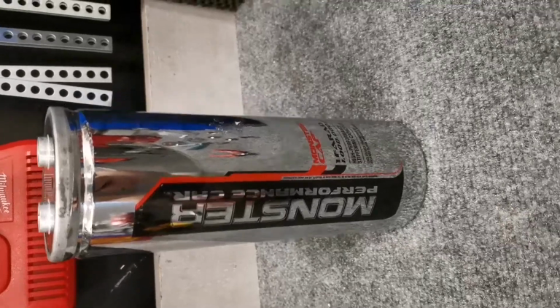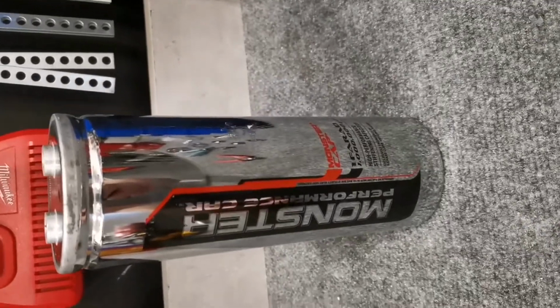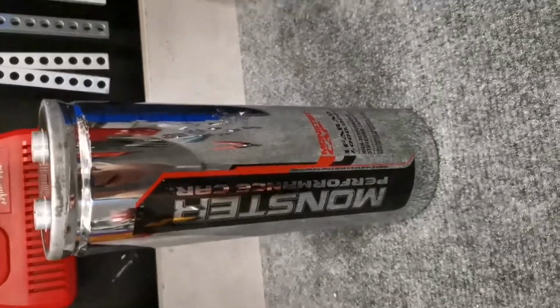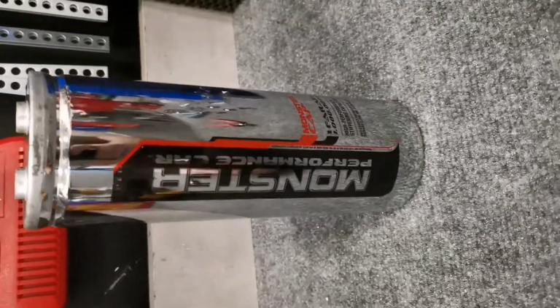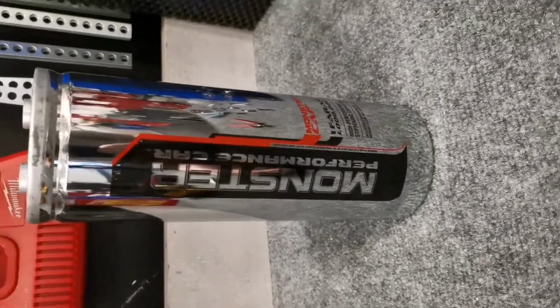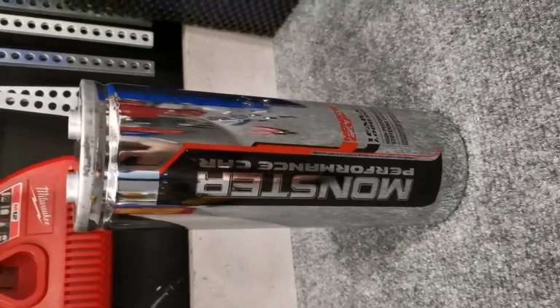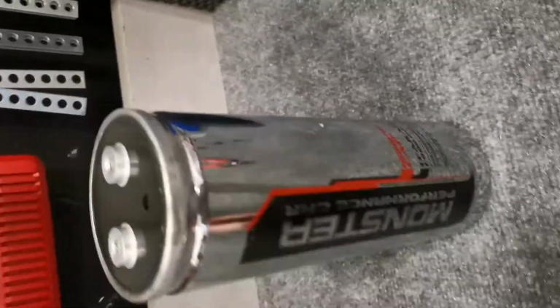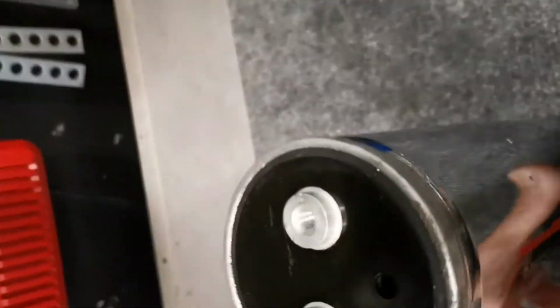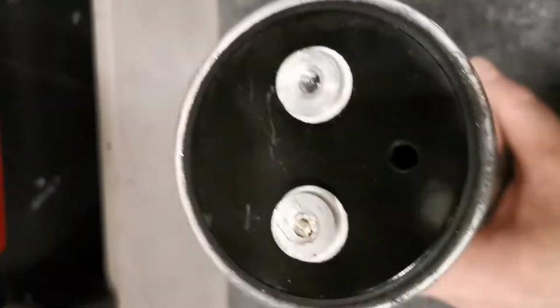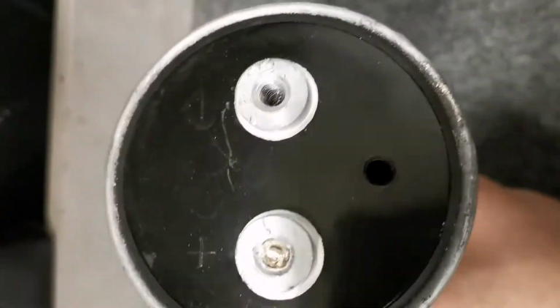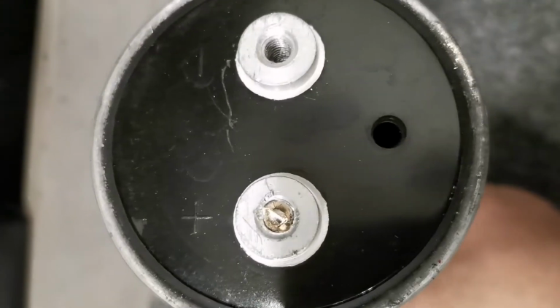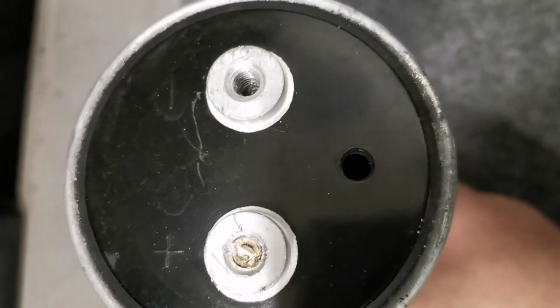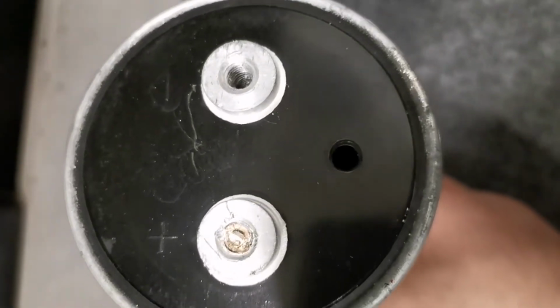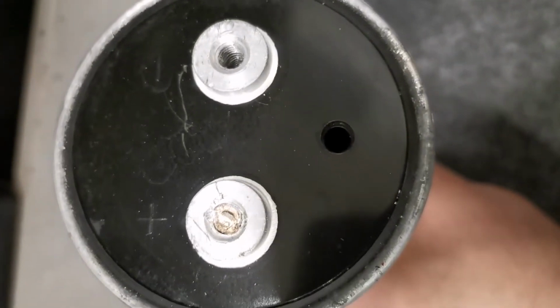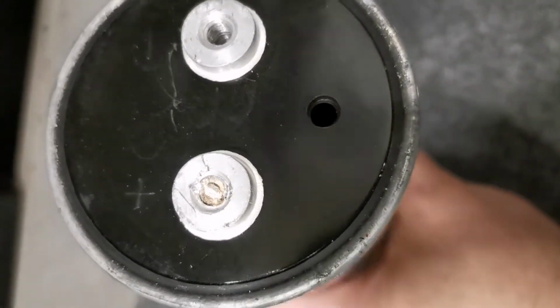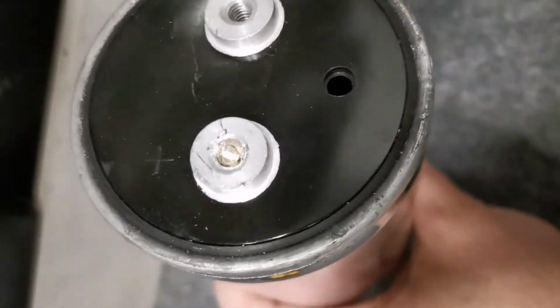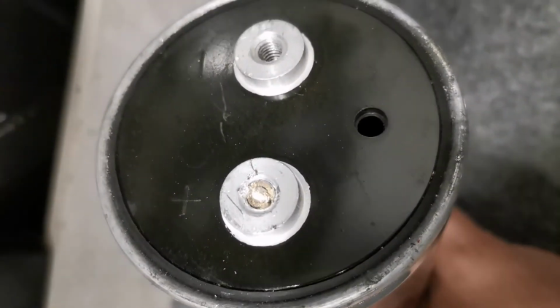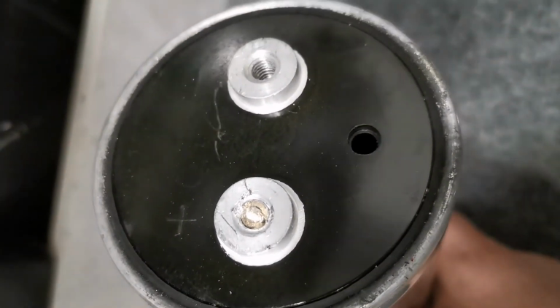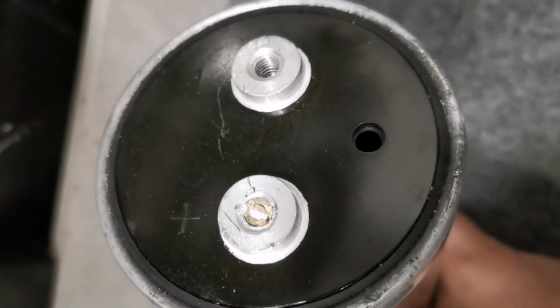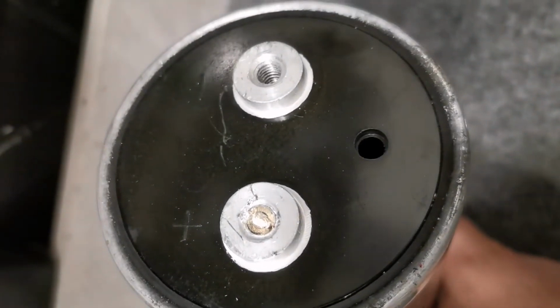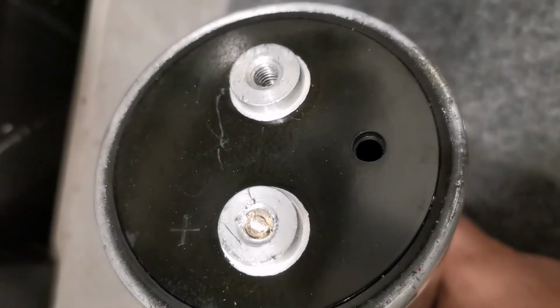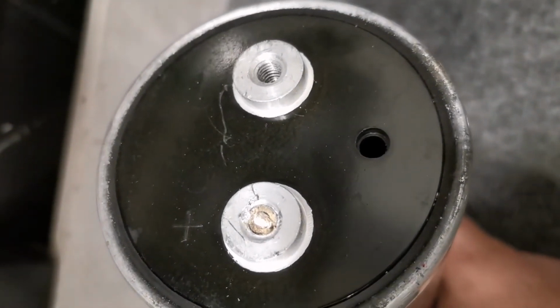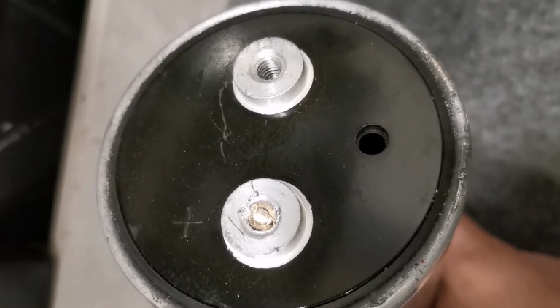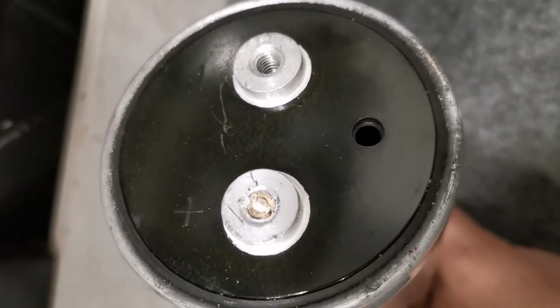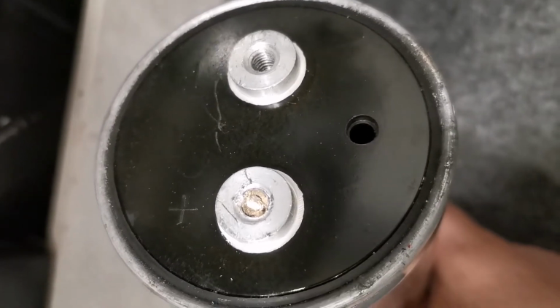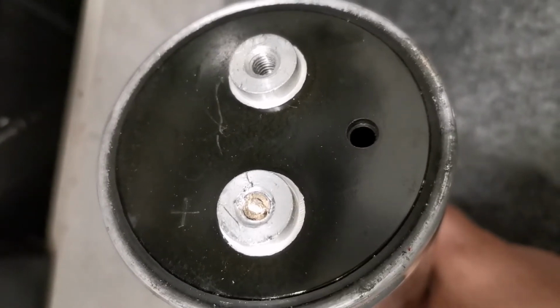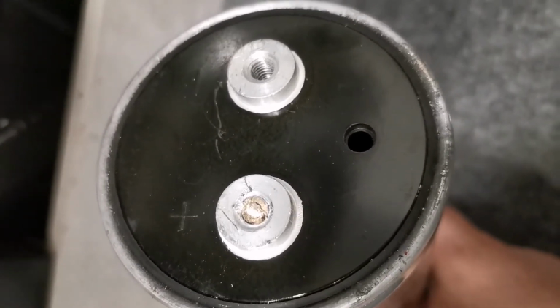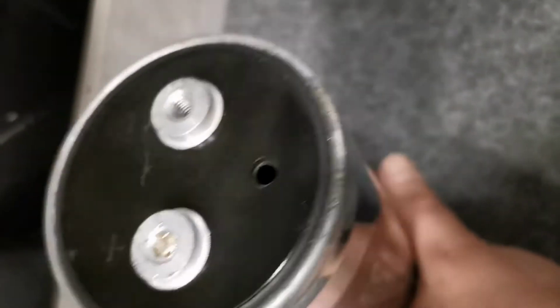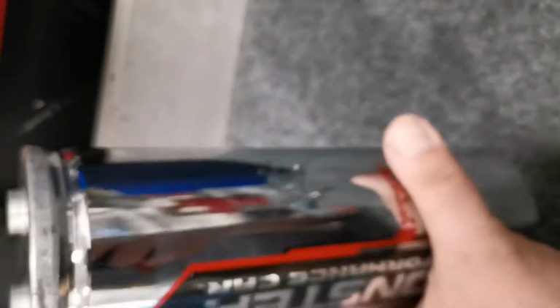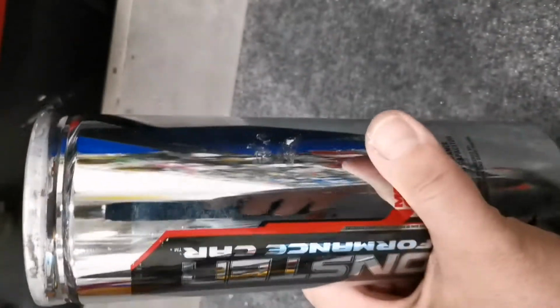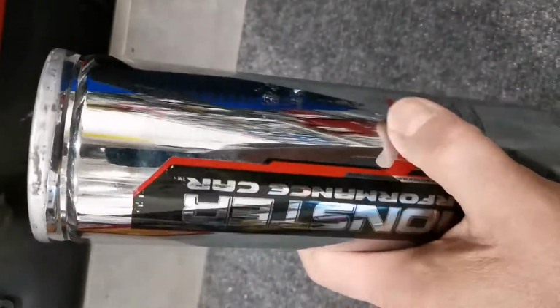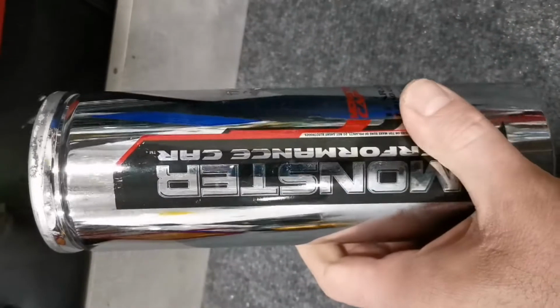Here's my monster performance capacitor. The screw broke off on the inside, and when I tried to get it out, the extractor broke off inside of that too. So let's see what's inside of this.